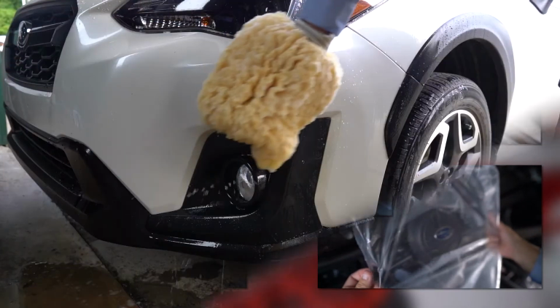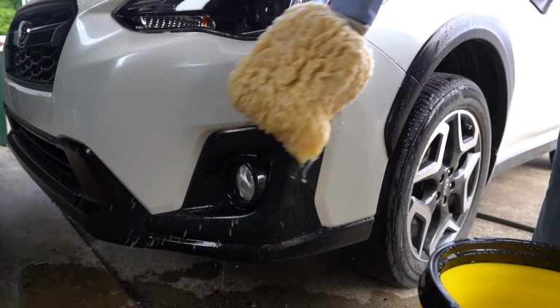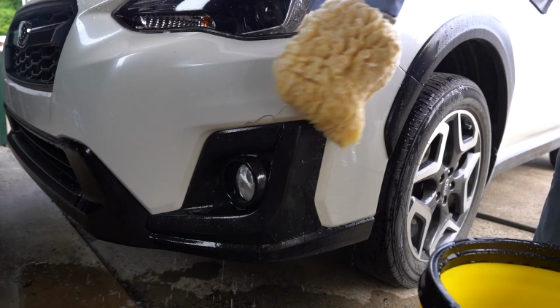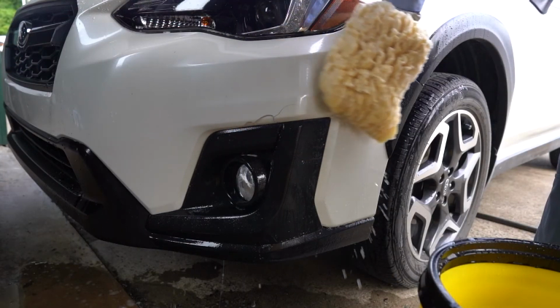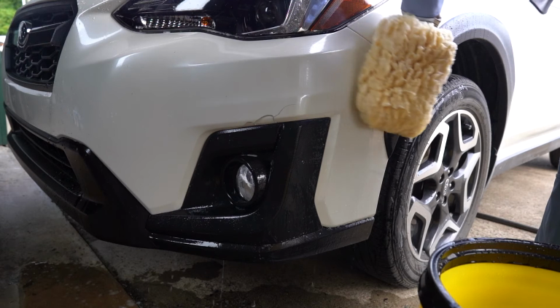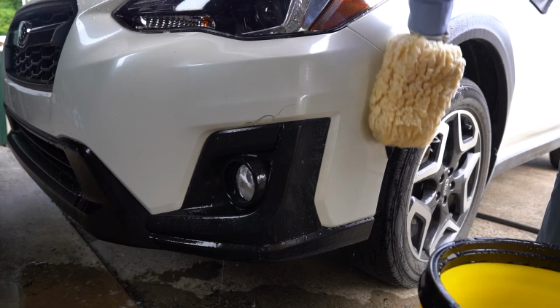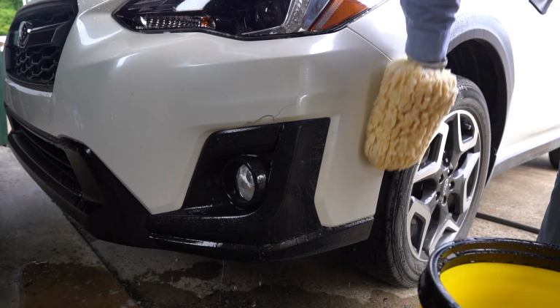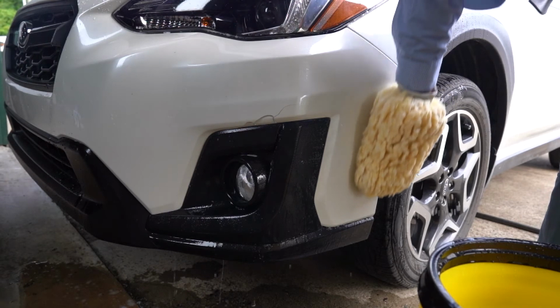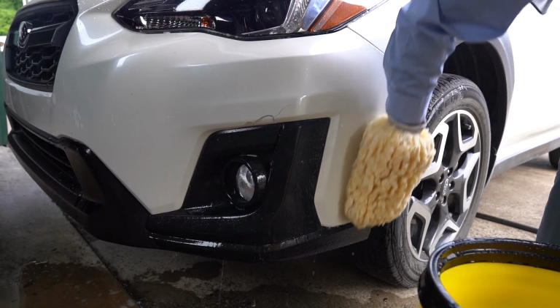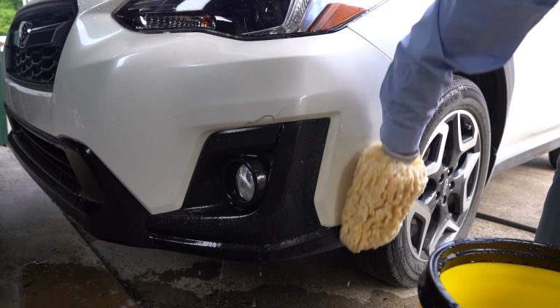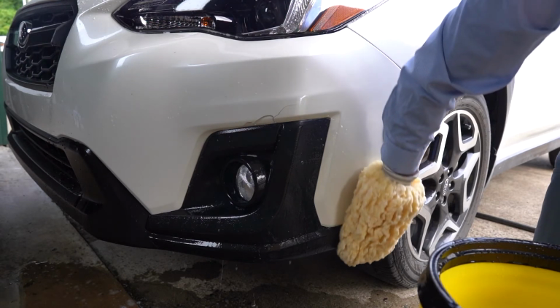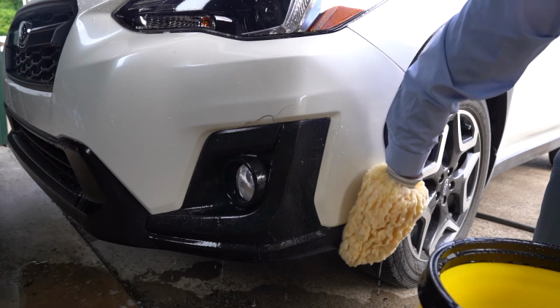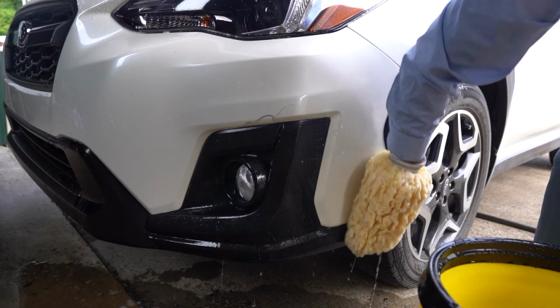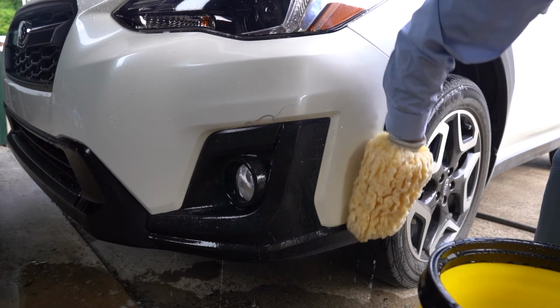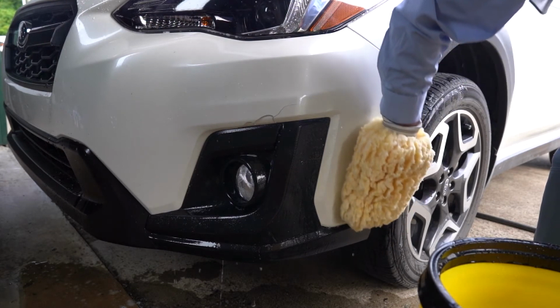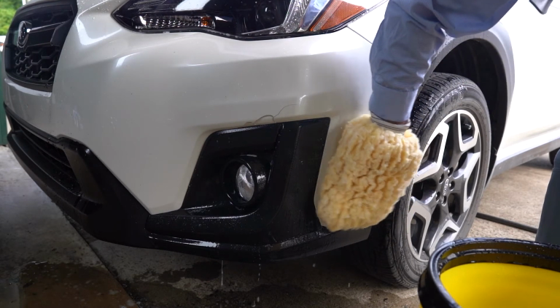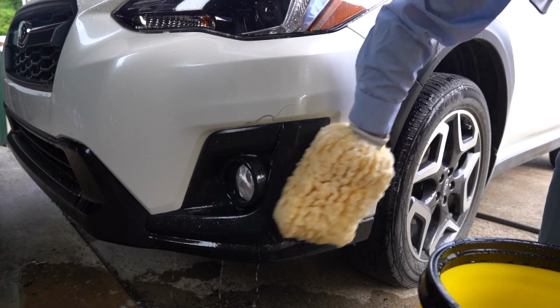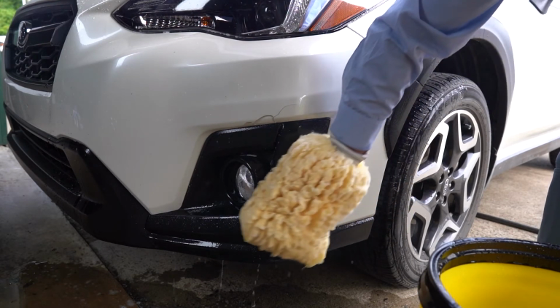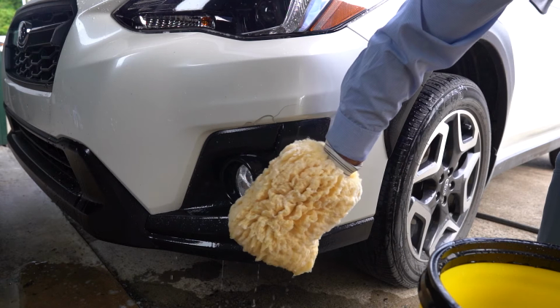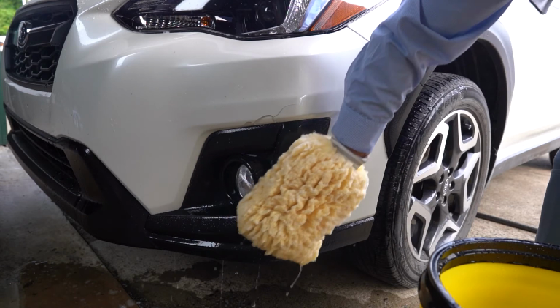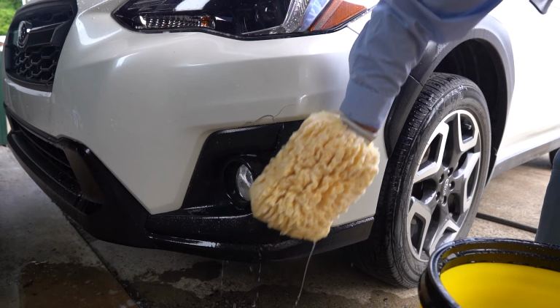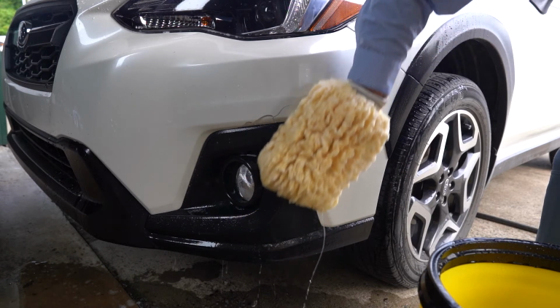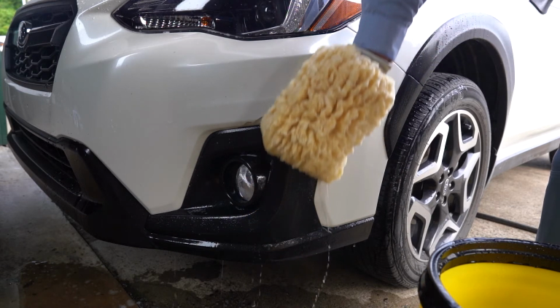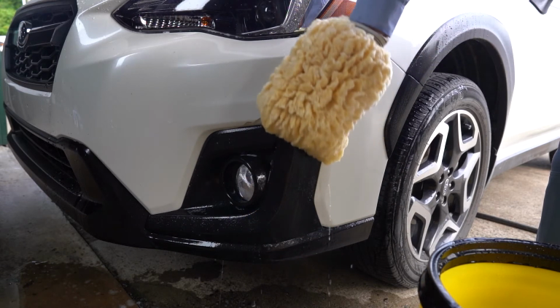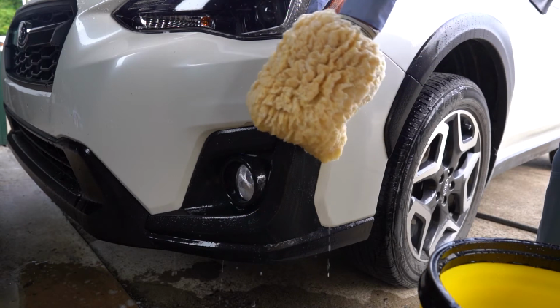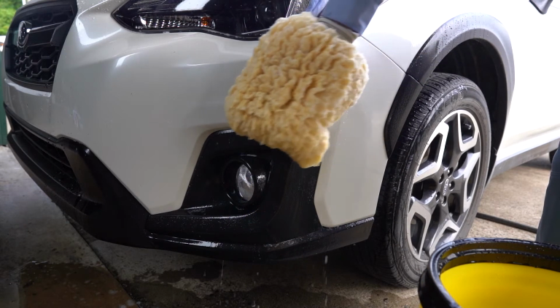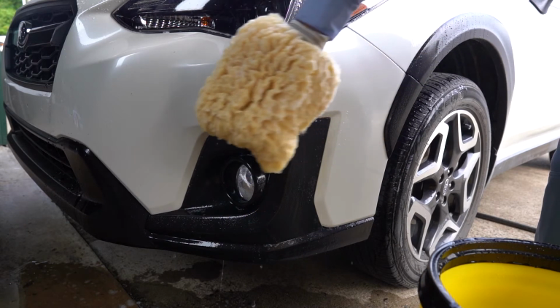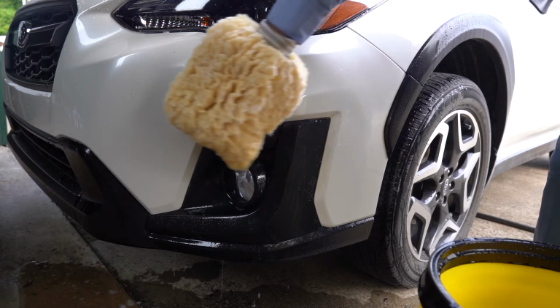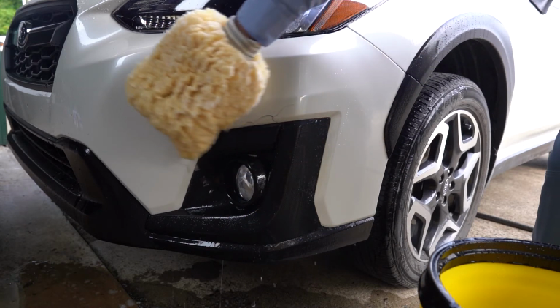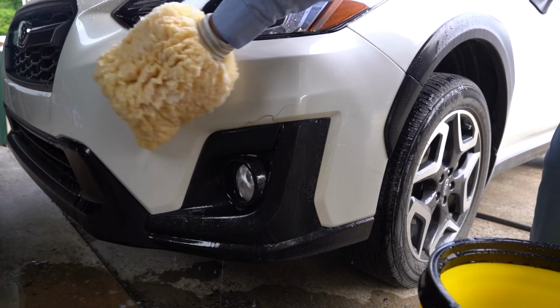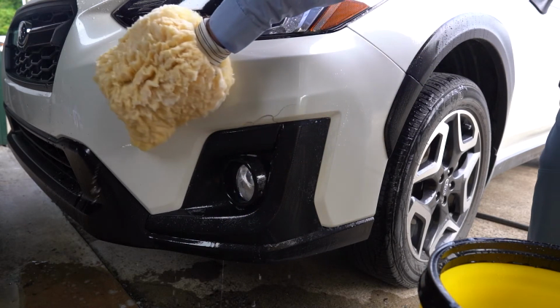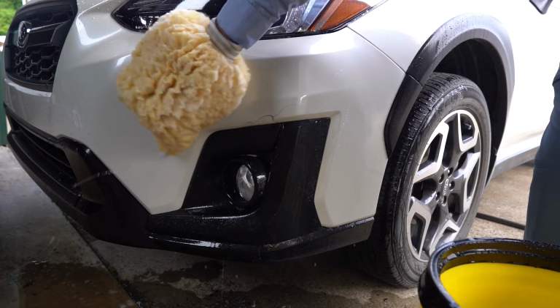First, do a pre-wash of the entire vehicle. This allows visibility of any damage to the panels hidden by dirt or debris. It also prevents introducing contaminants that might cause costly rework and refinishing.